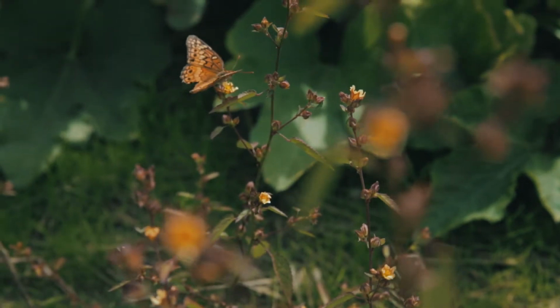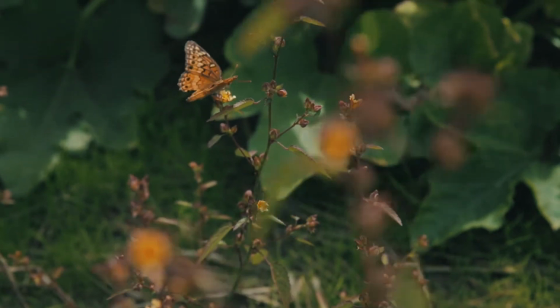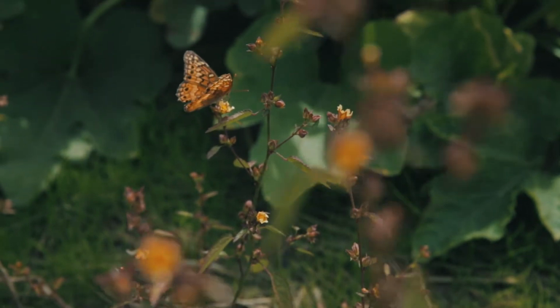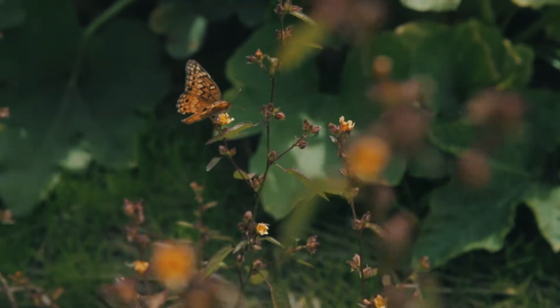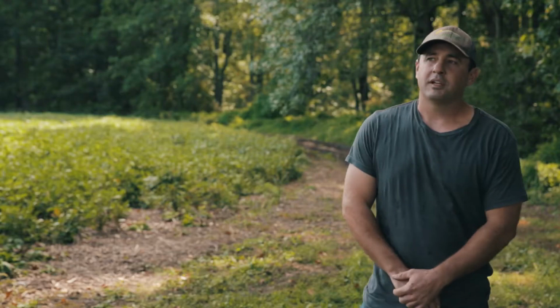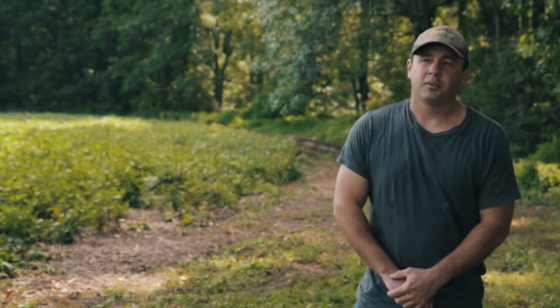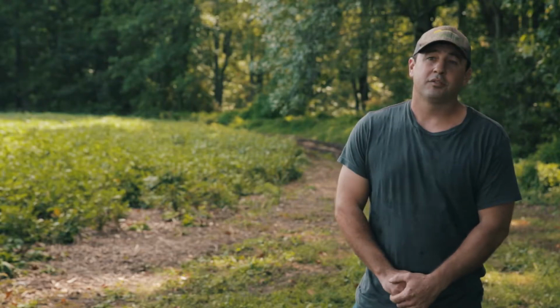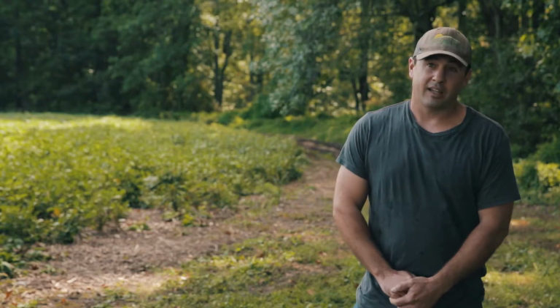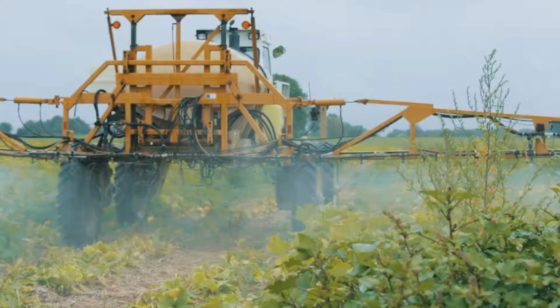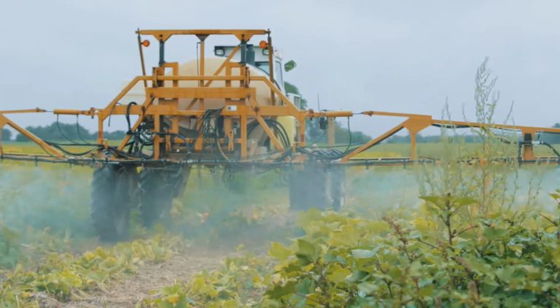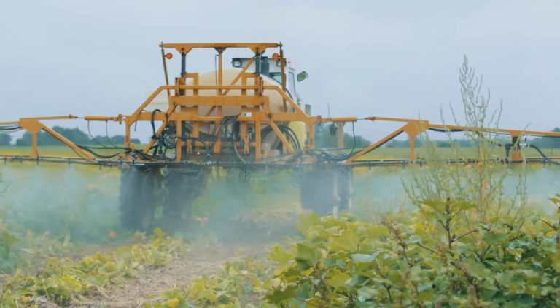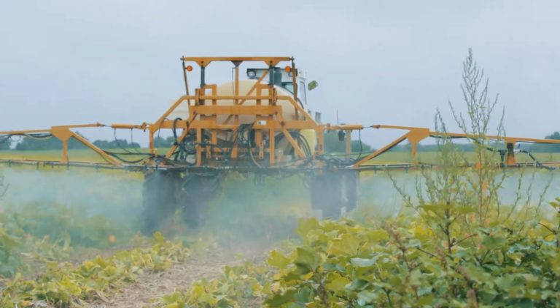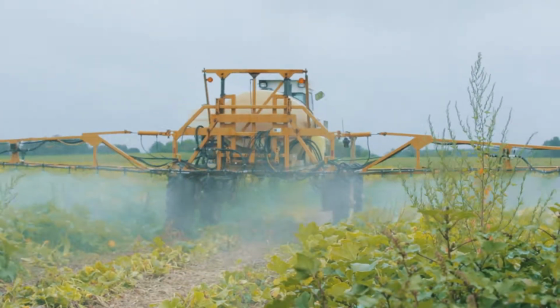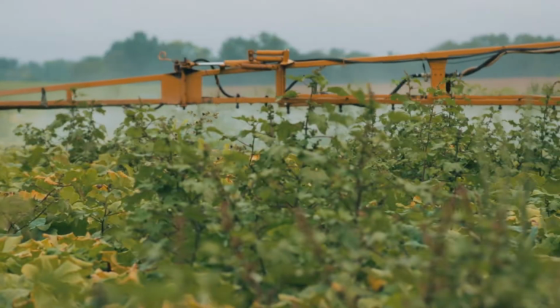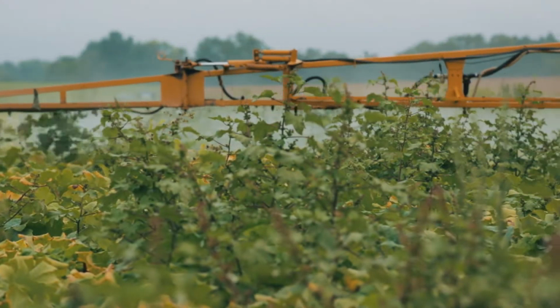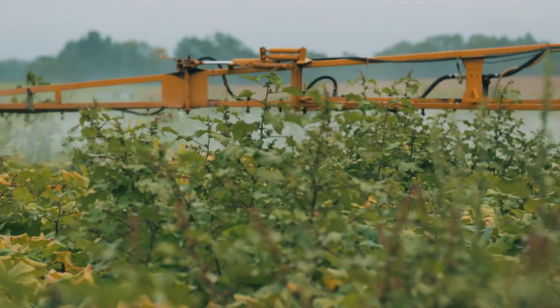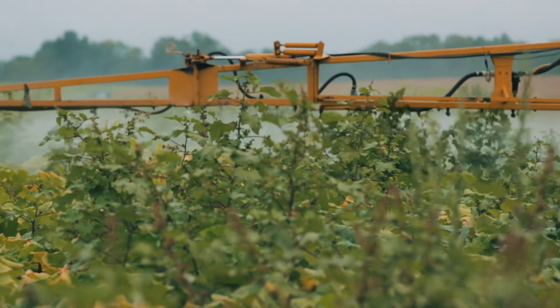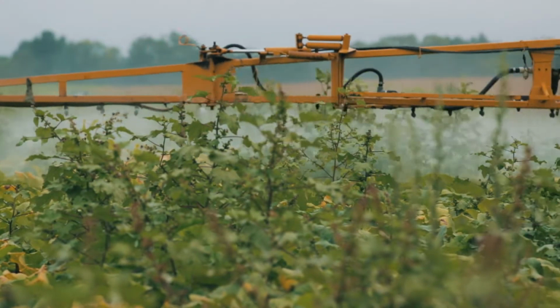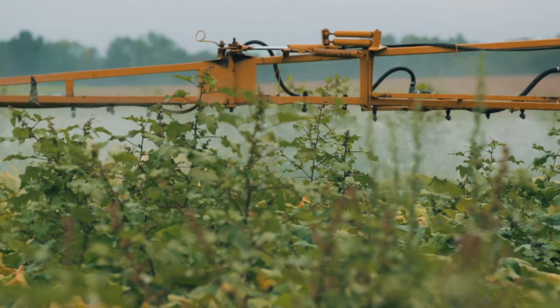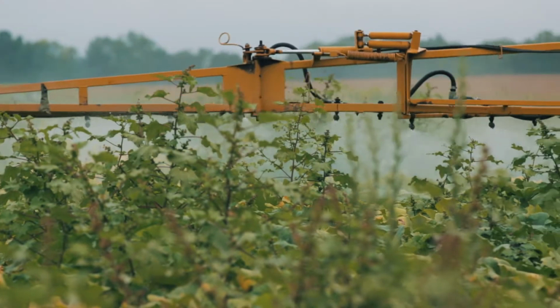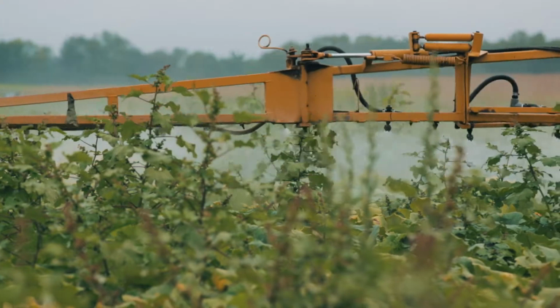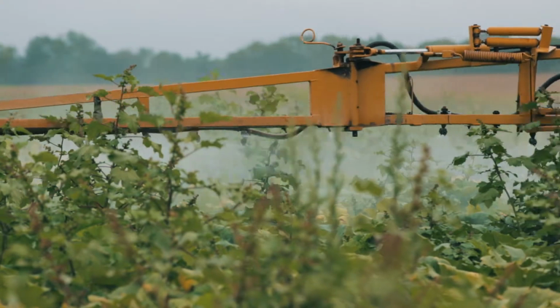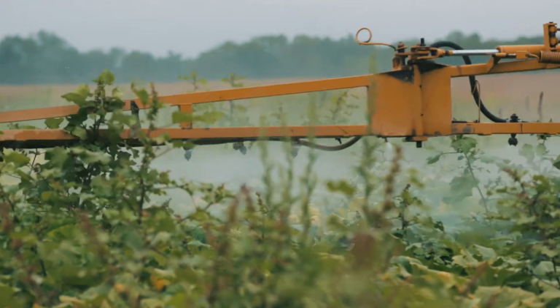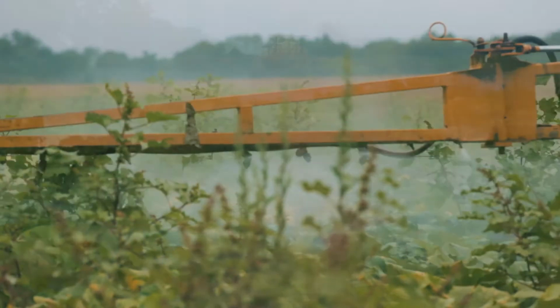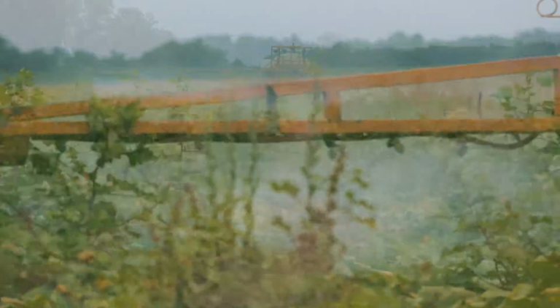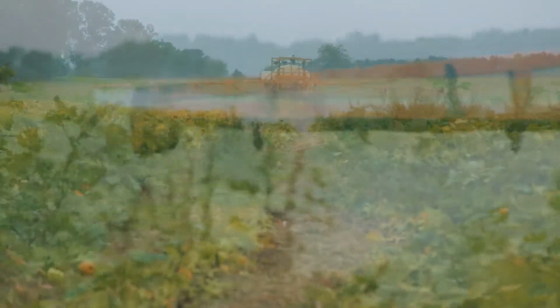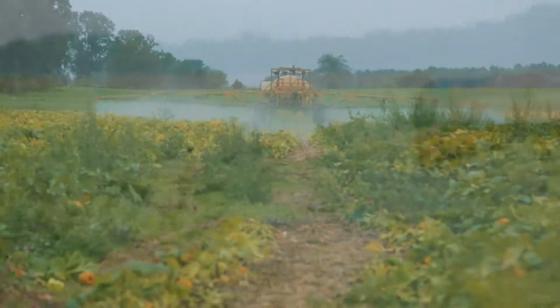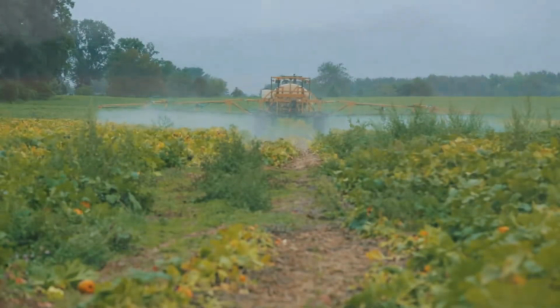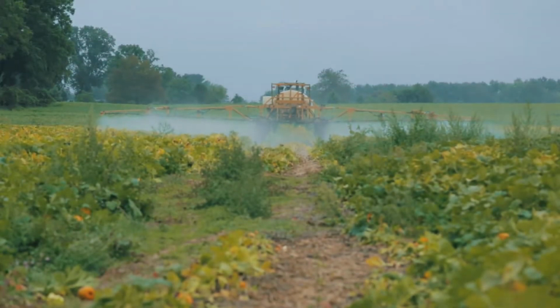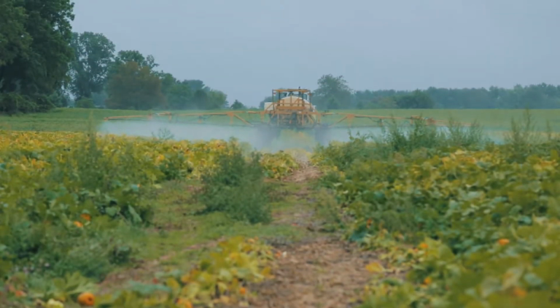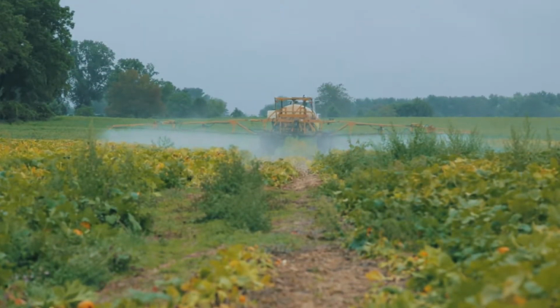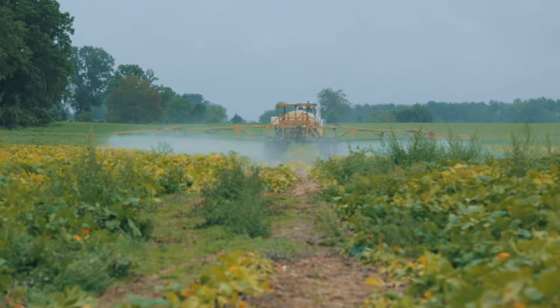It's nice to know that with Regalia and peracetic acid there are no detrimental effects to any of my beneficials out there that I need to pollinate my crops. Last year when we used Regalia and peracetic acid in our 2016 program, it seemed like it worked very well to help plant health.